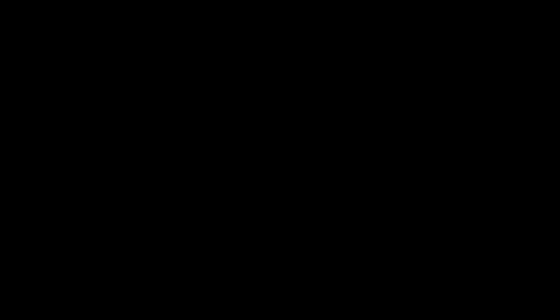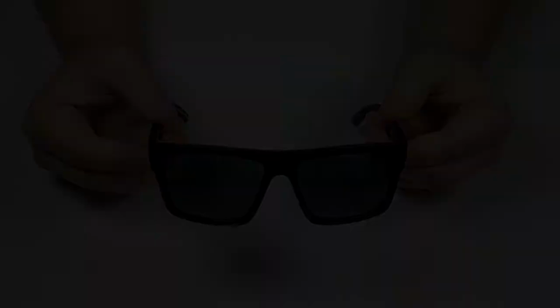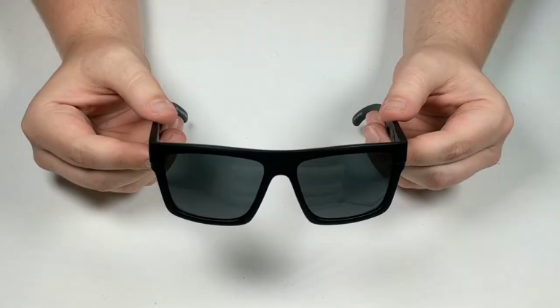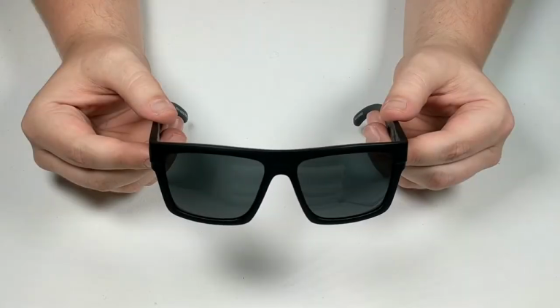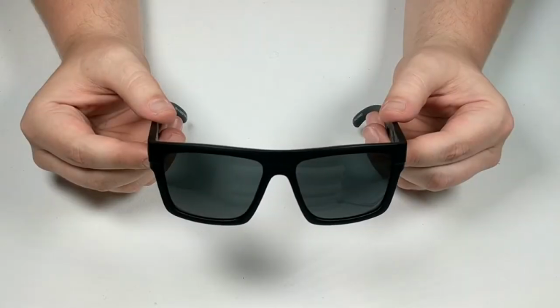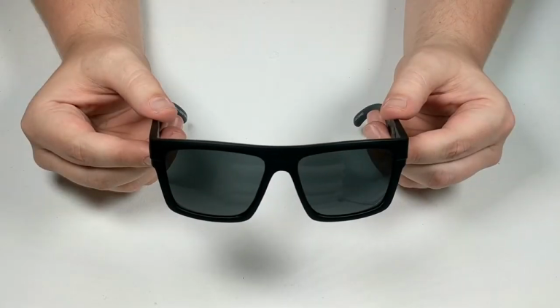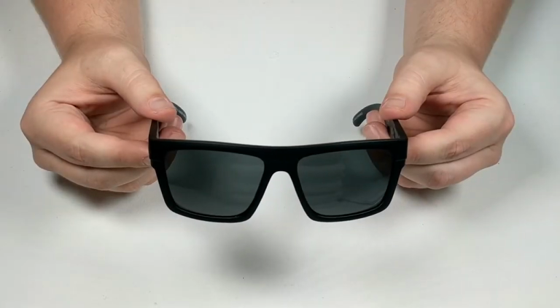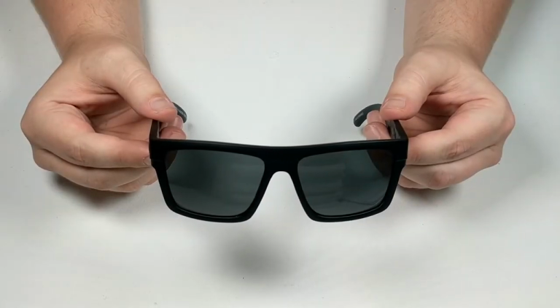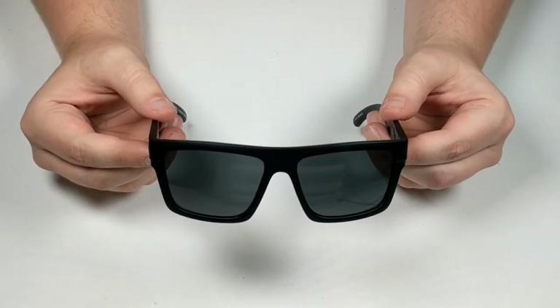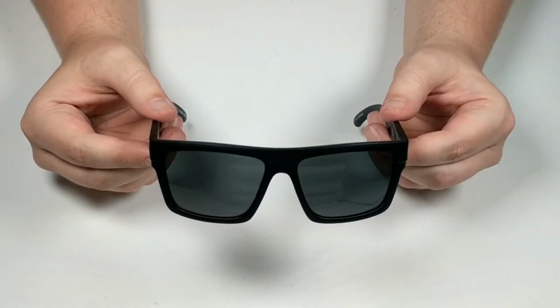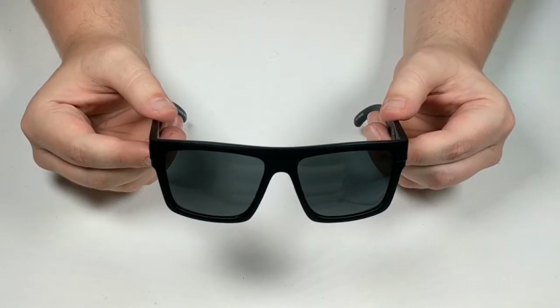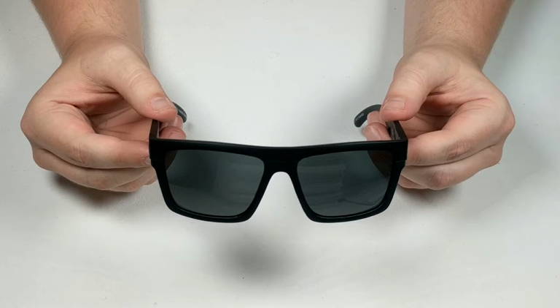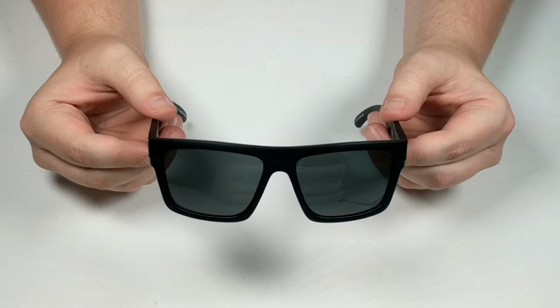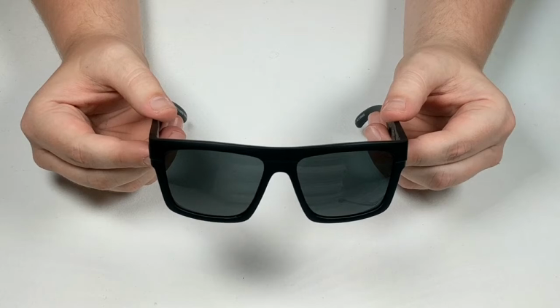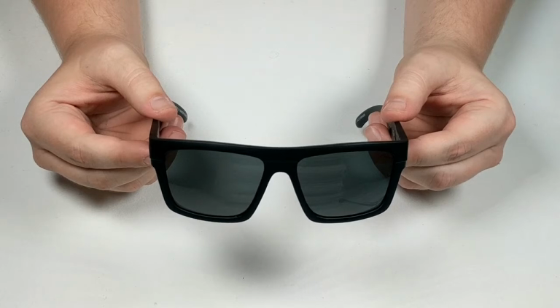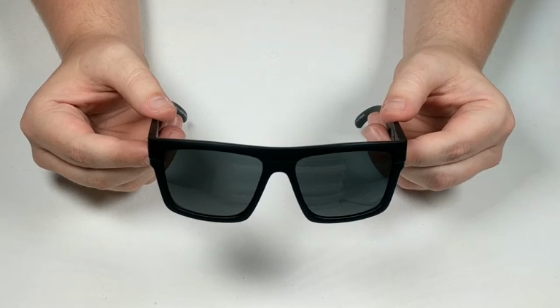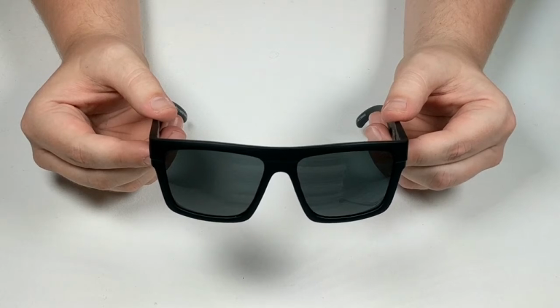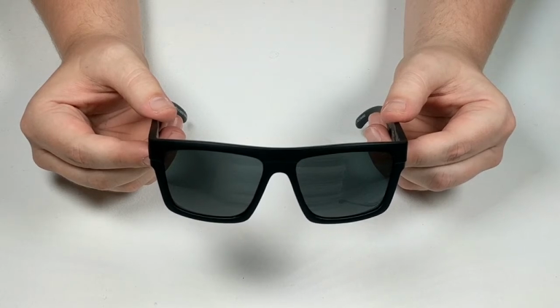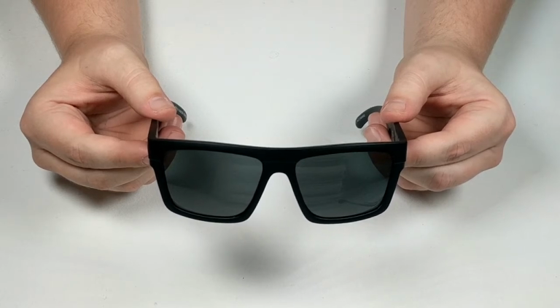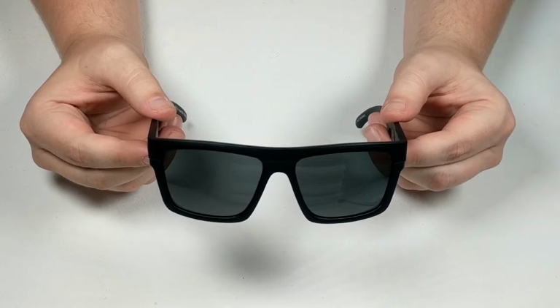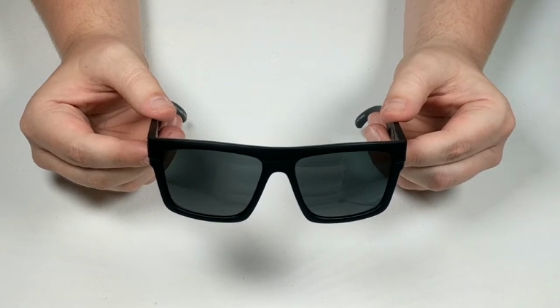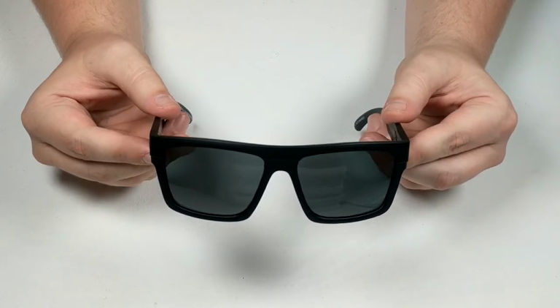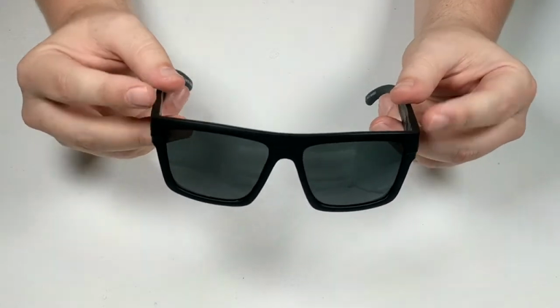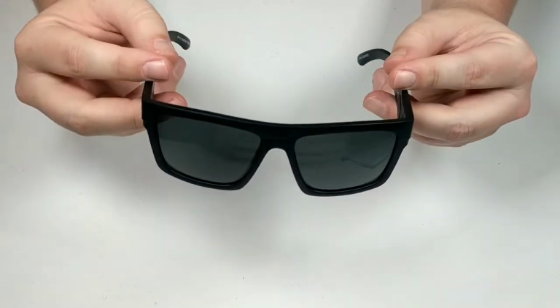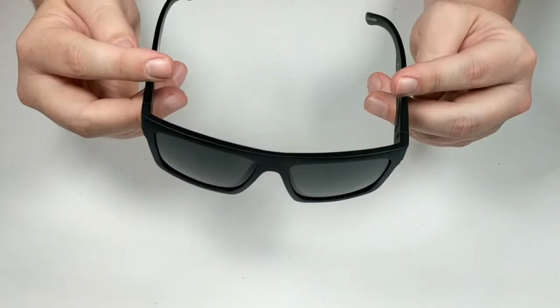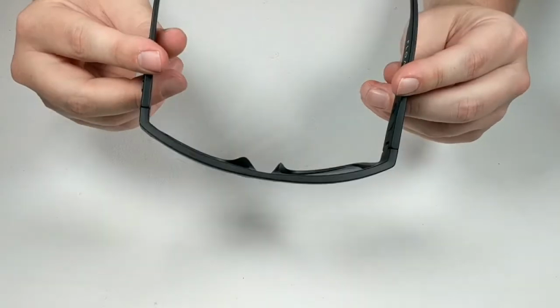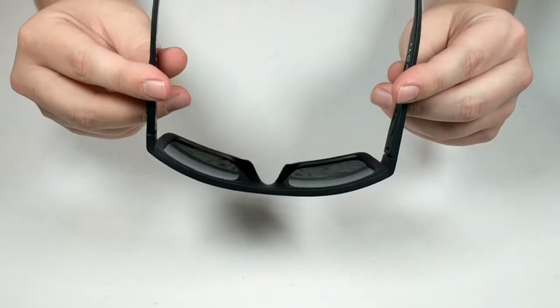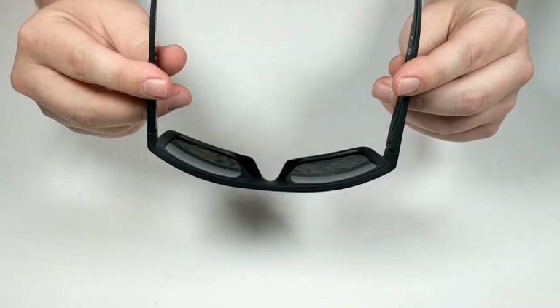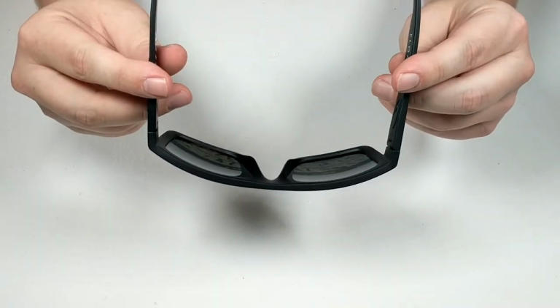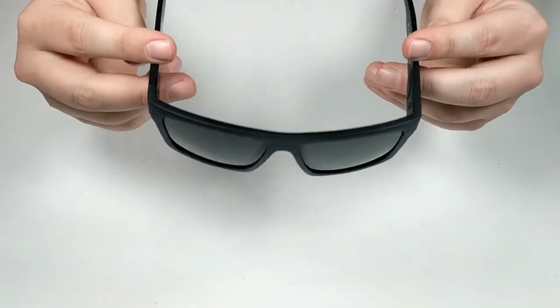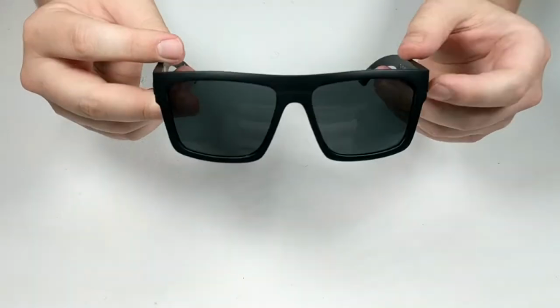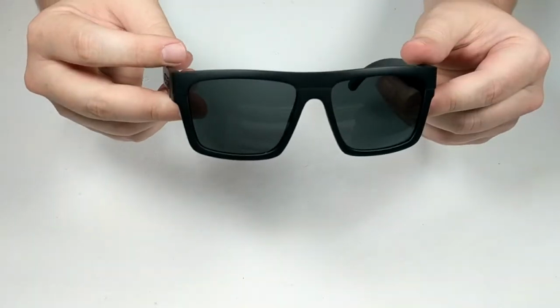Hello and welcome to another surfboards.com product video. Today we're going to take a look at the Carve Eyewear Volley floating sunglasses, featuring water repellent, scratch resistant, polarized lenses.